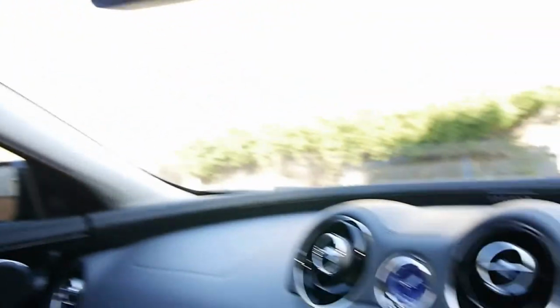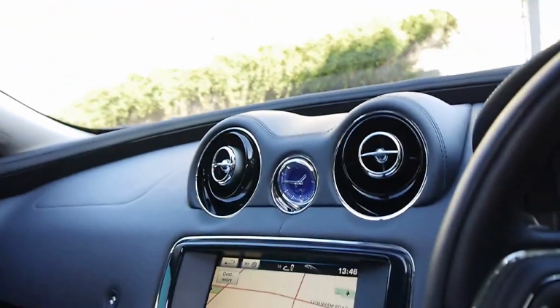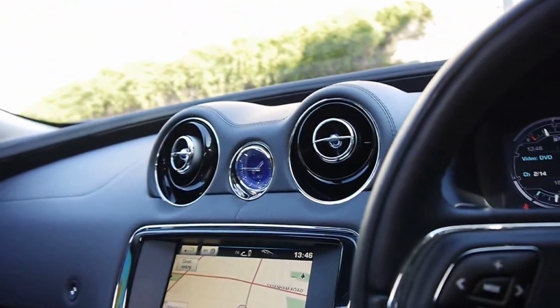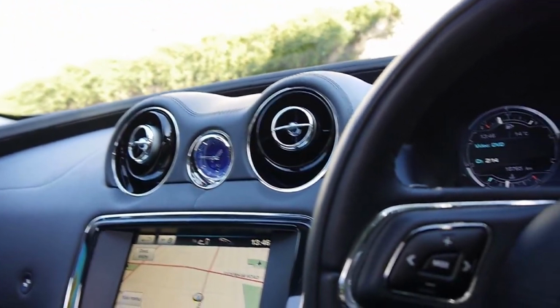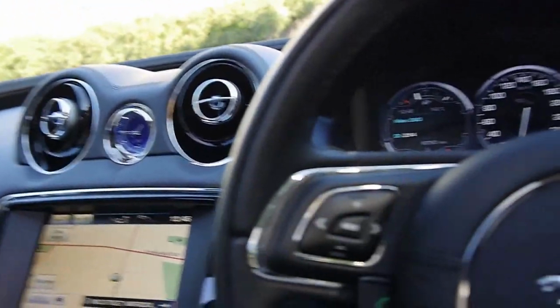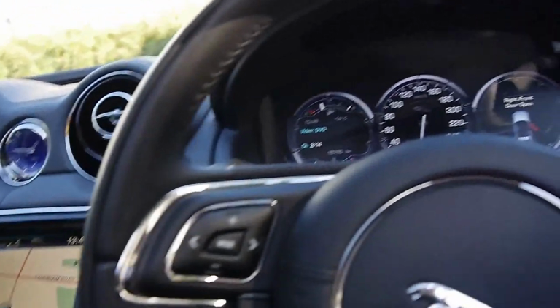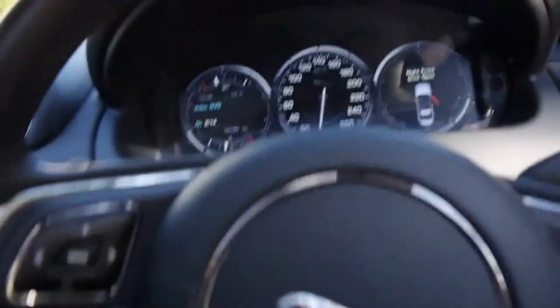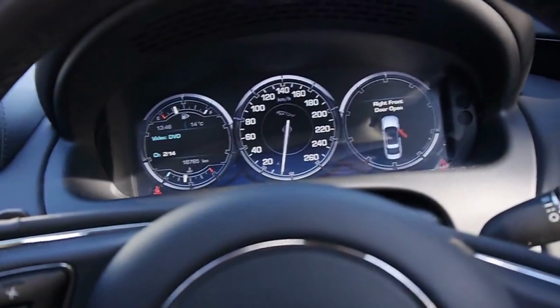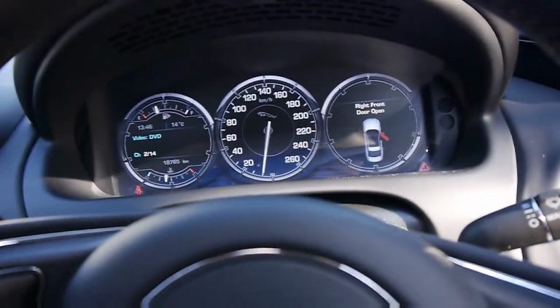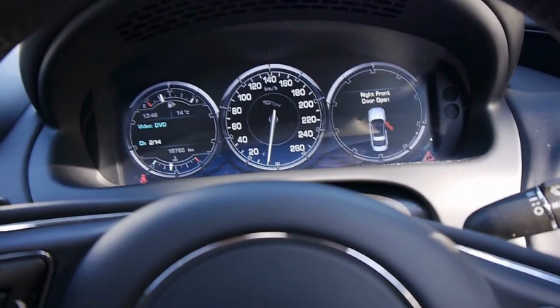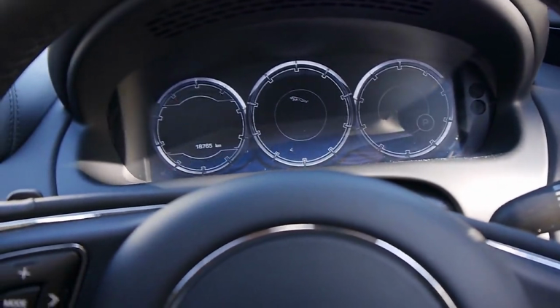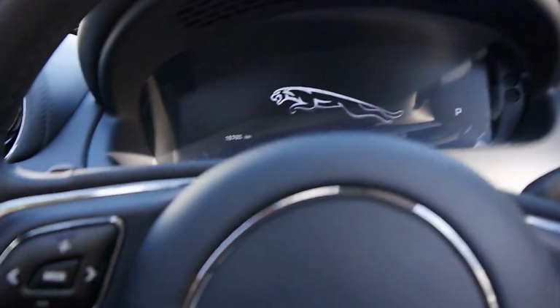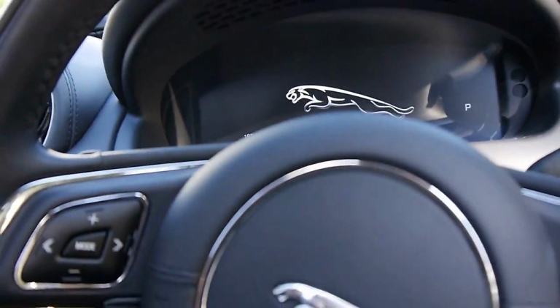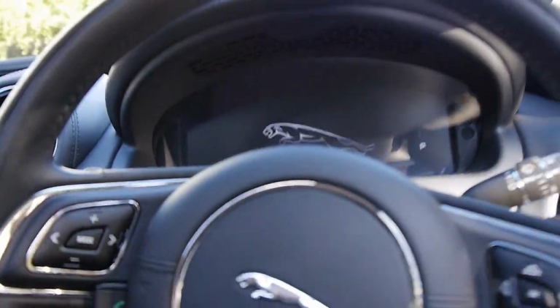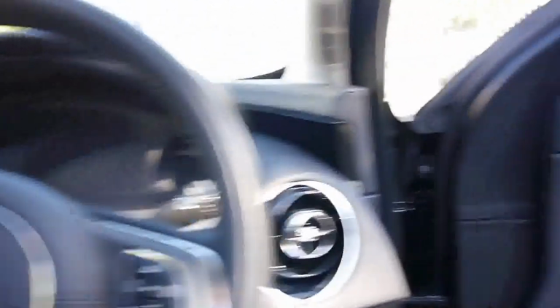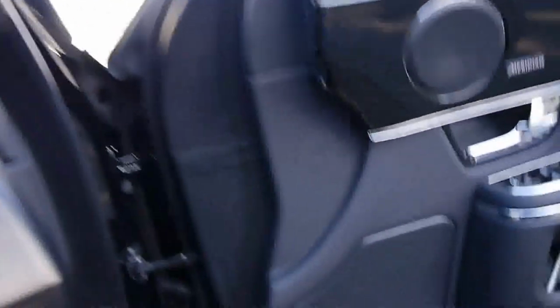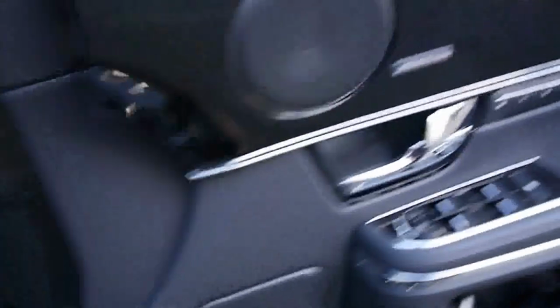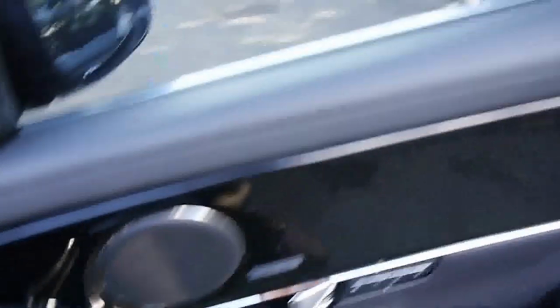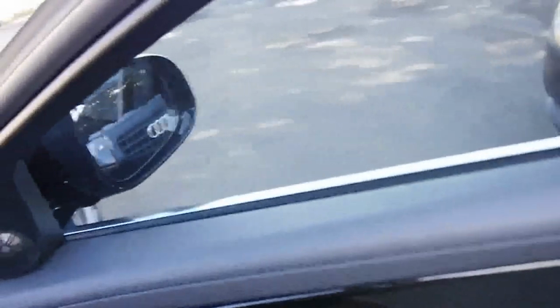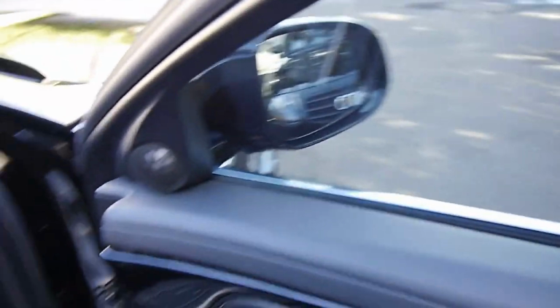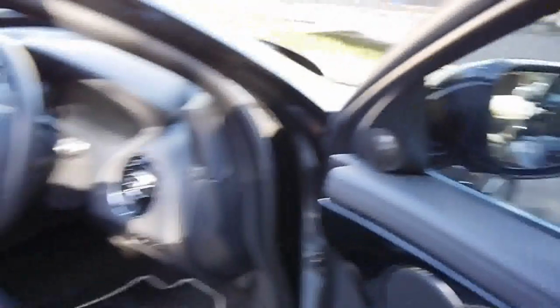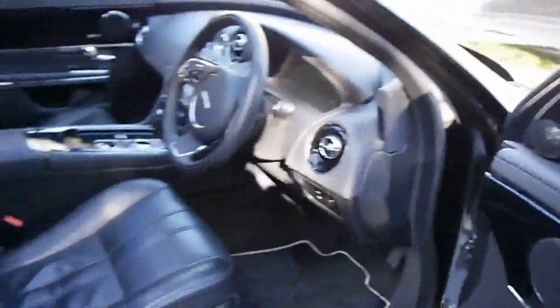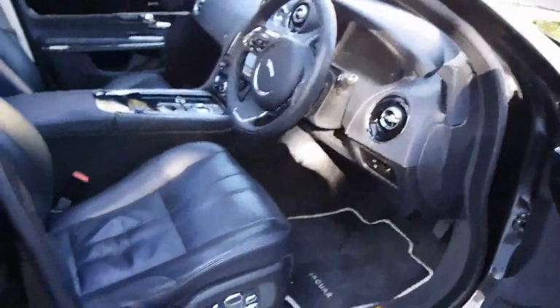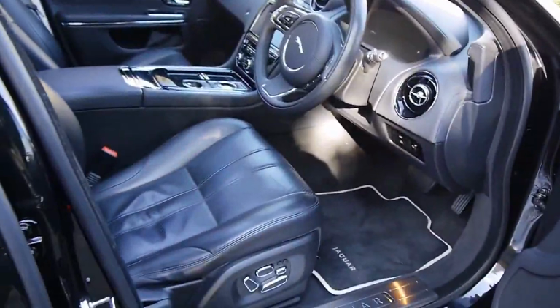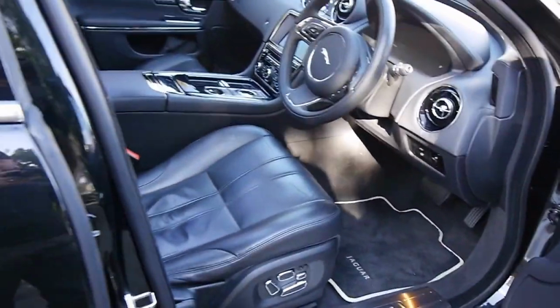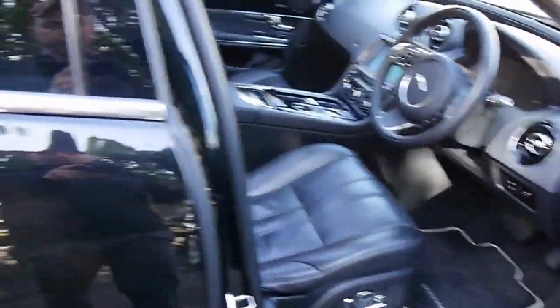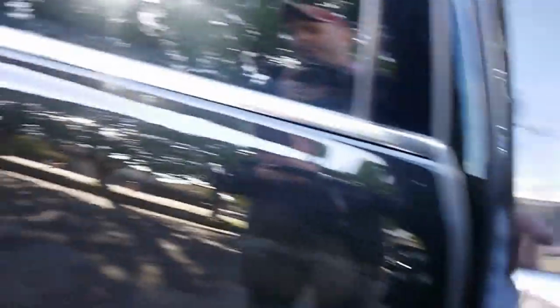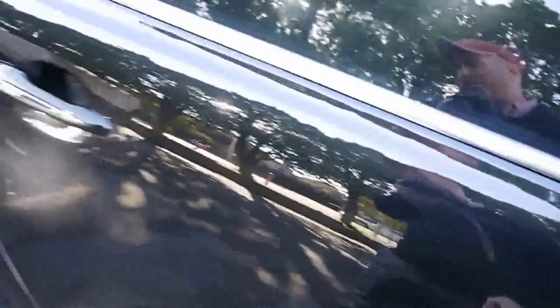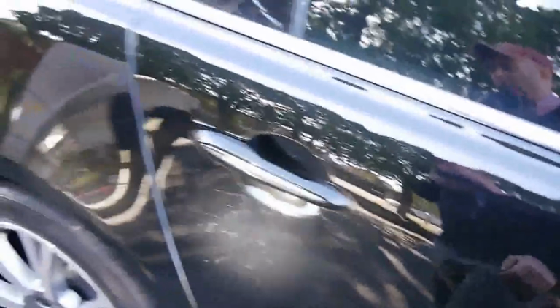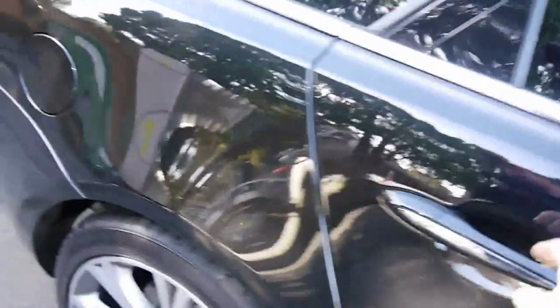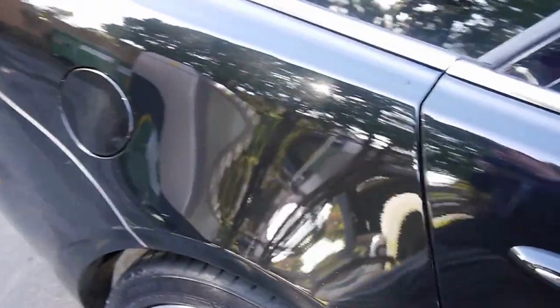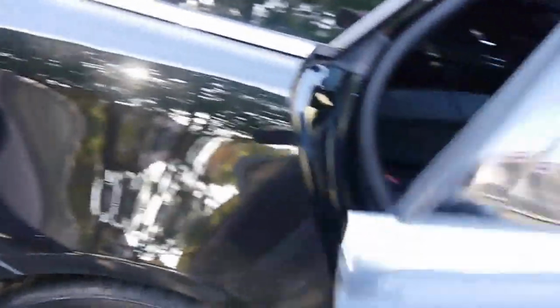Everything these cars have got is just unbelievably well engineered. It's done 18,765 kilometres. It has a logbook from new, it is a one owner vehicle — I've actually personally owned it since new.